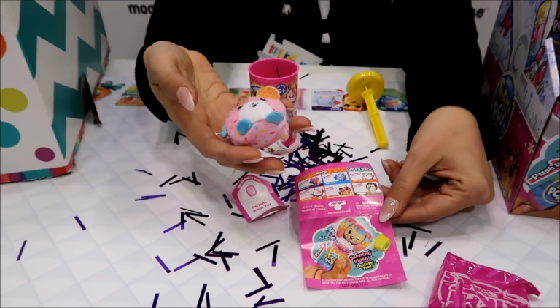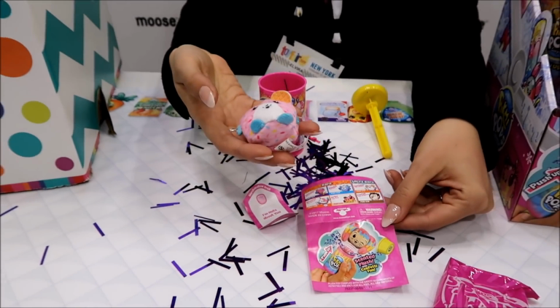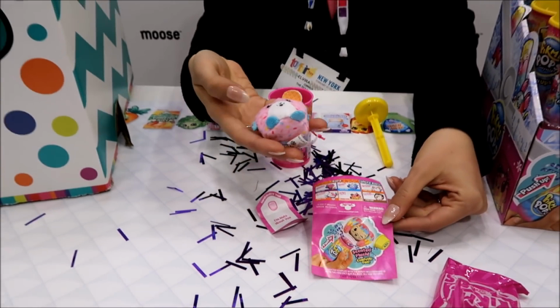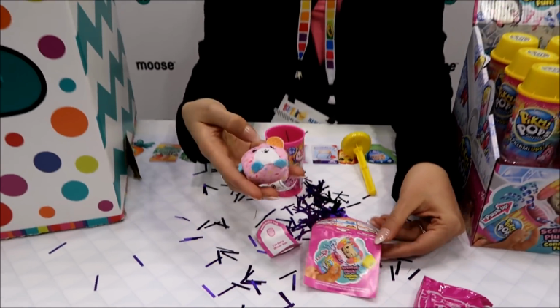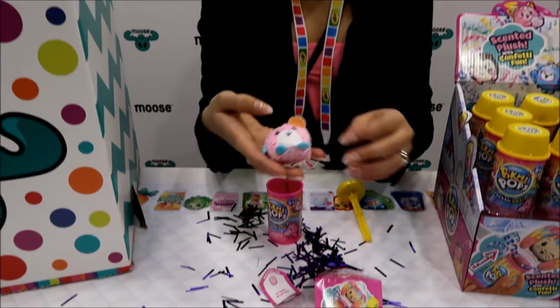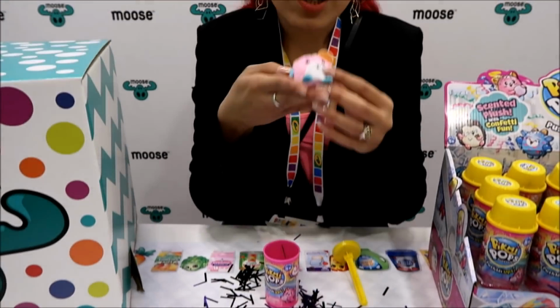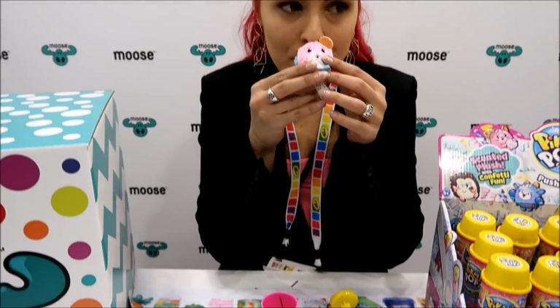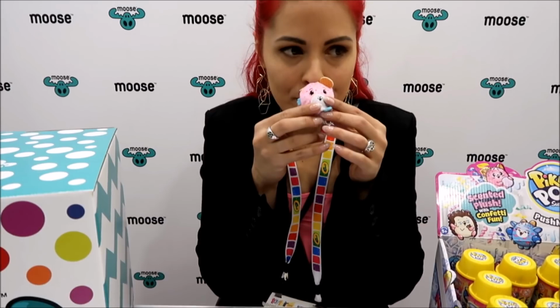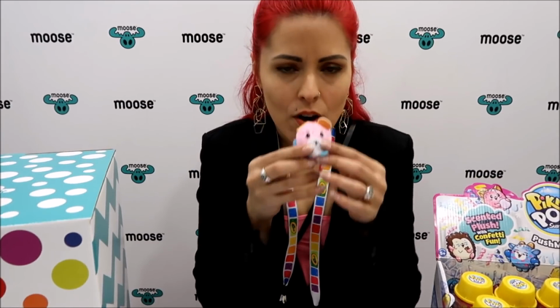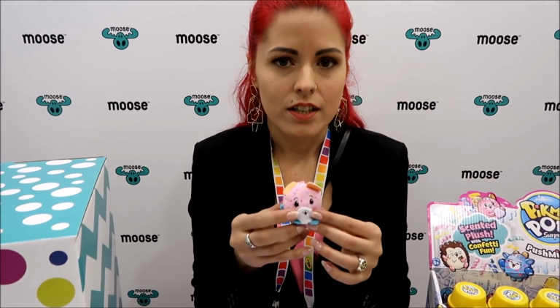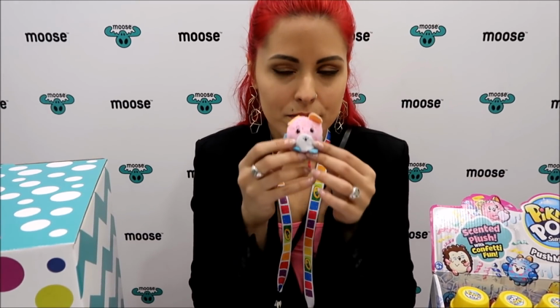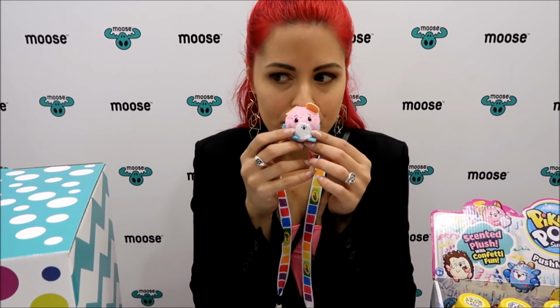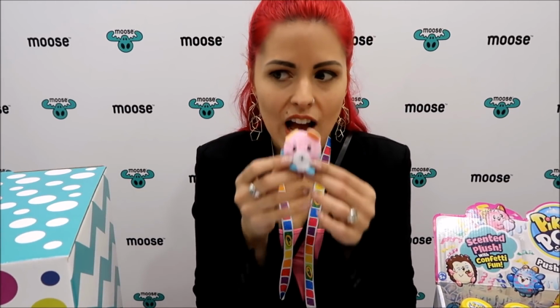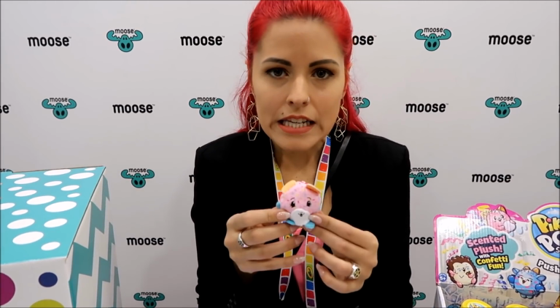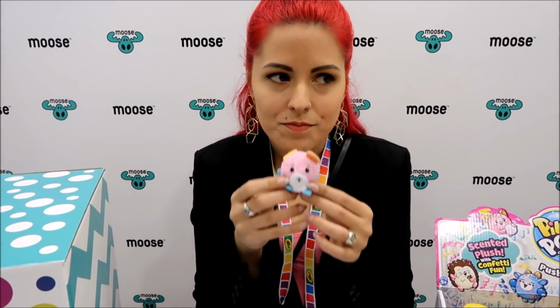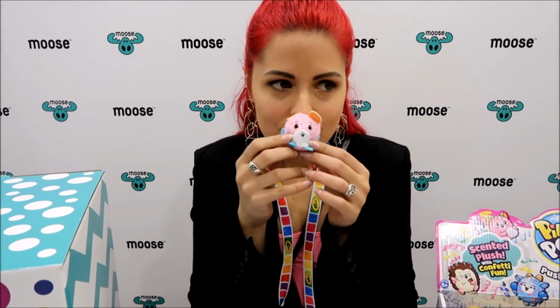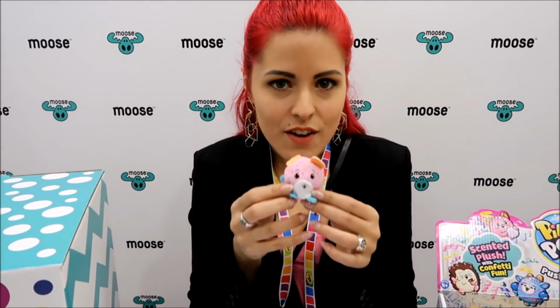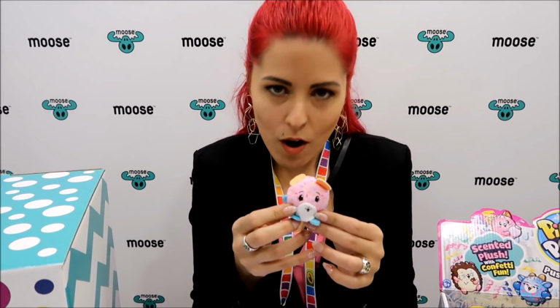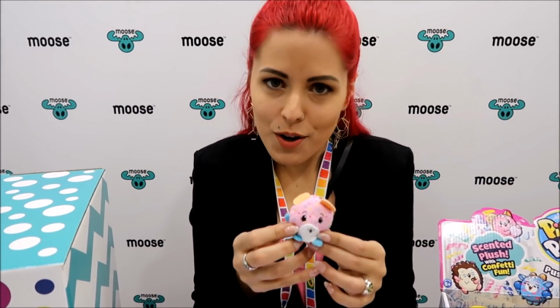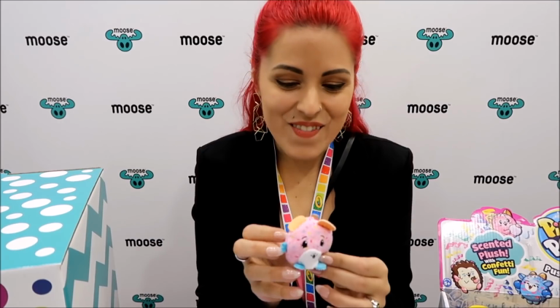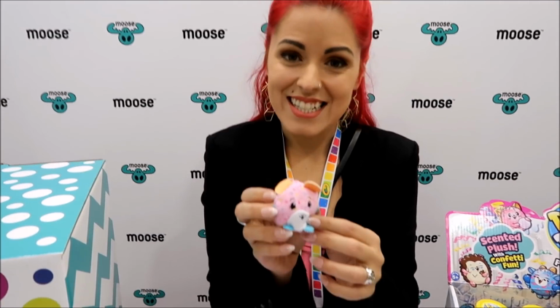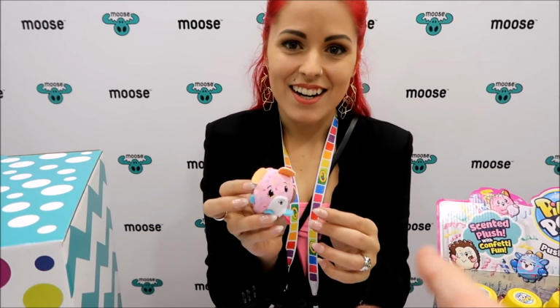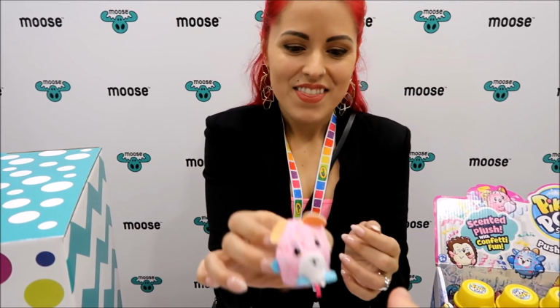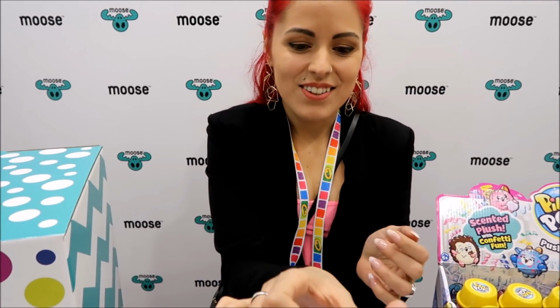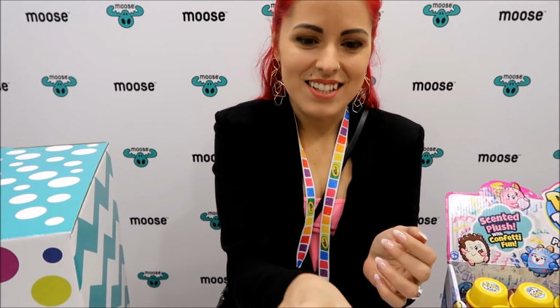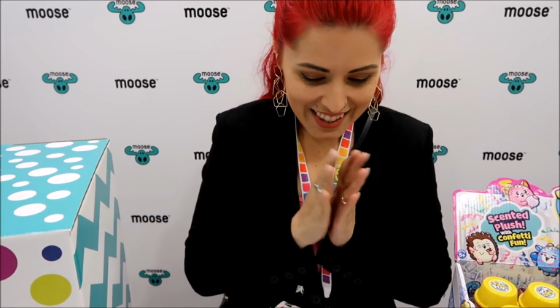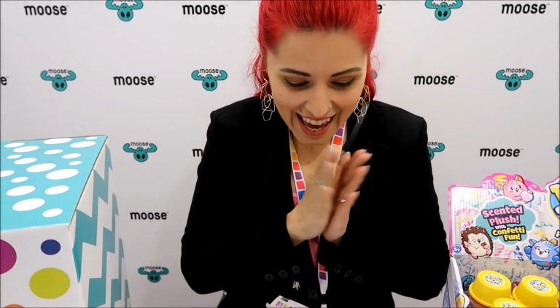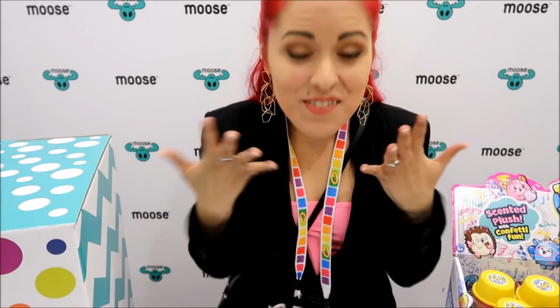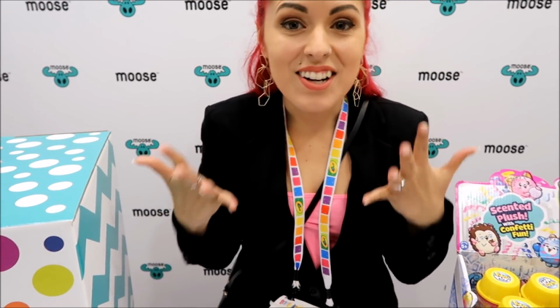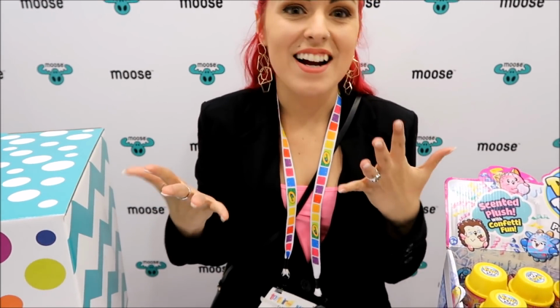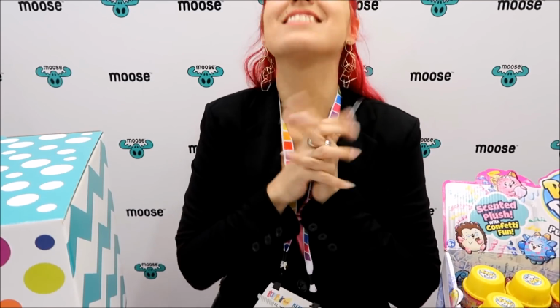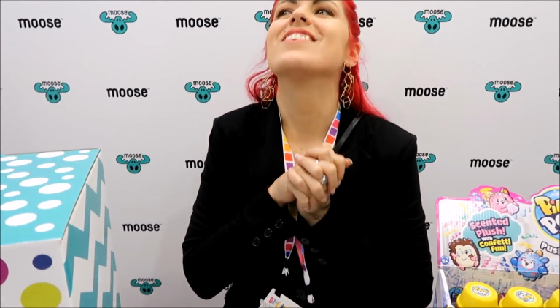This is so awesome. And they're scented, so let's see — oh, that's good. I want to eat it! It's definitely a waffle cone for sure. That's so awesome. Yay, I can't believe I got the ultra rare — that's so cool.